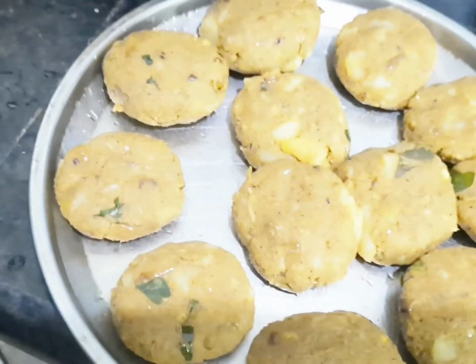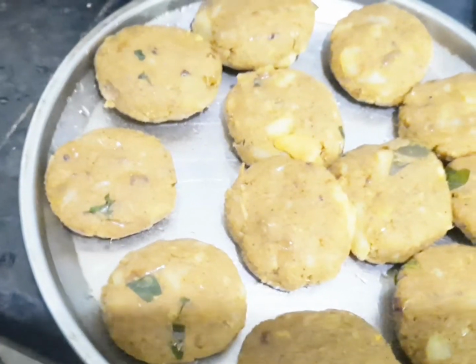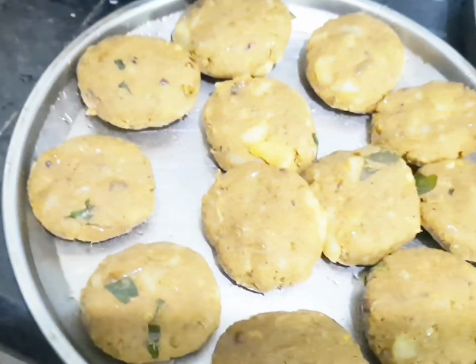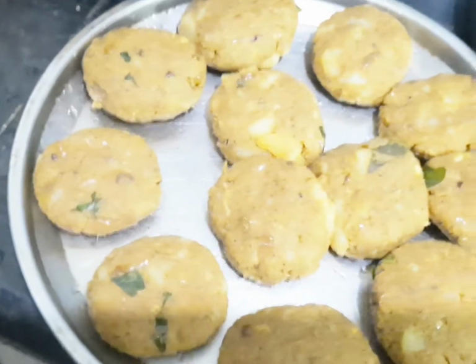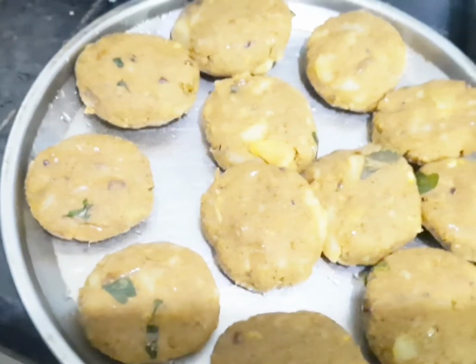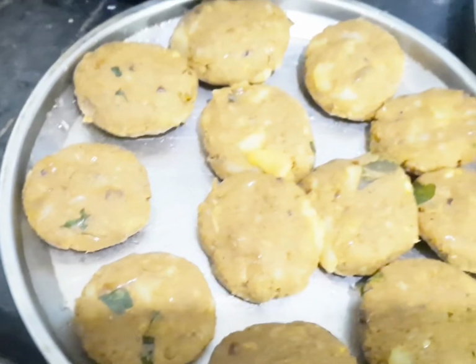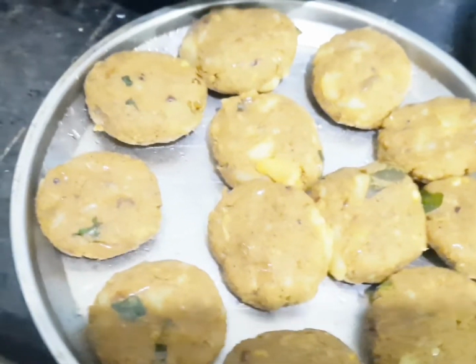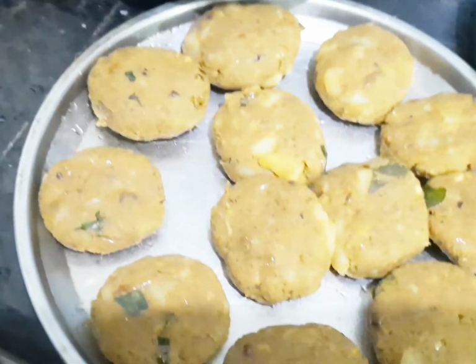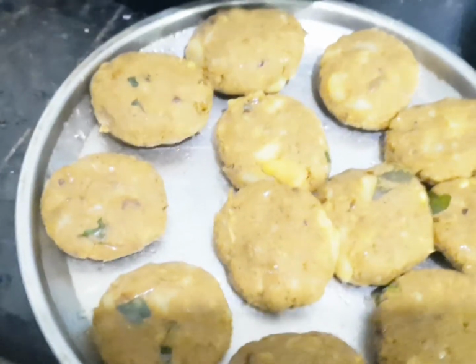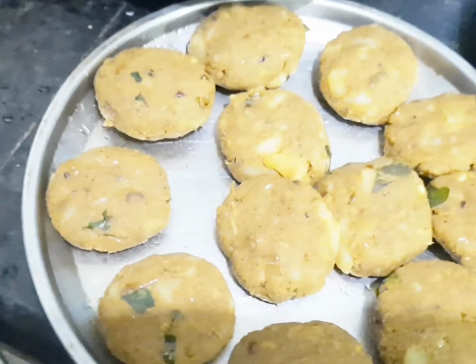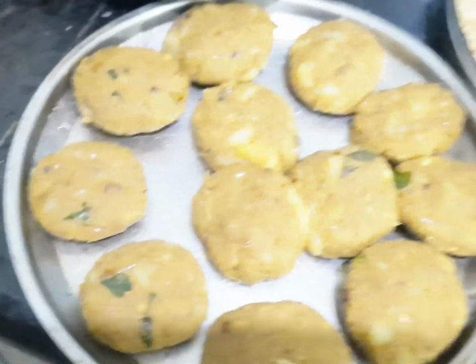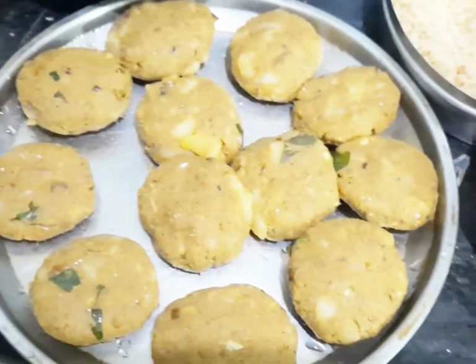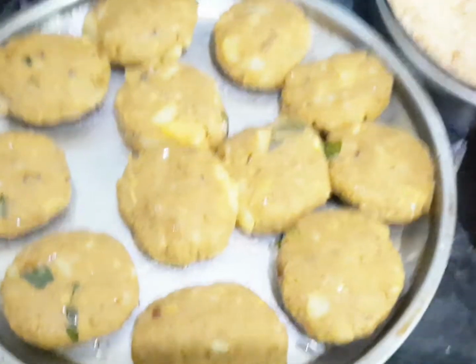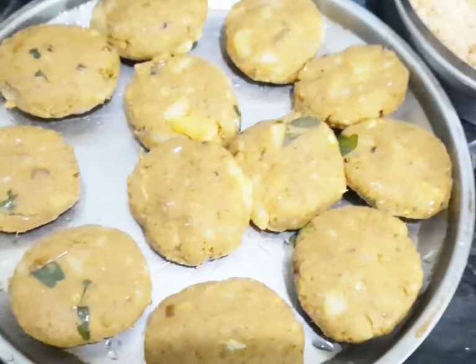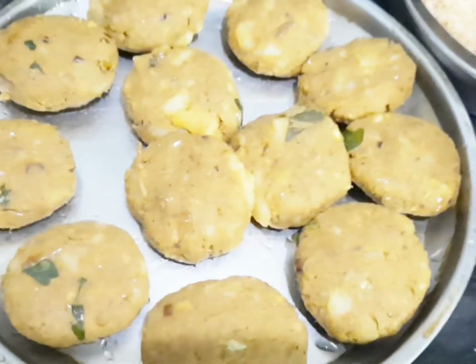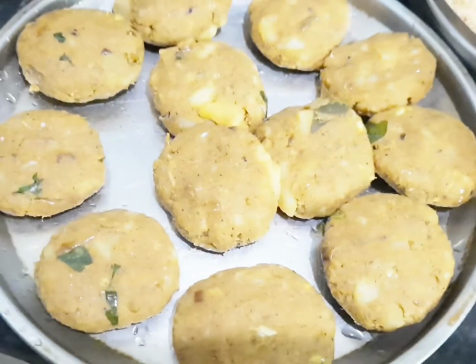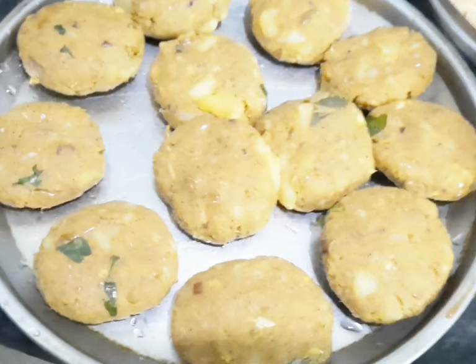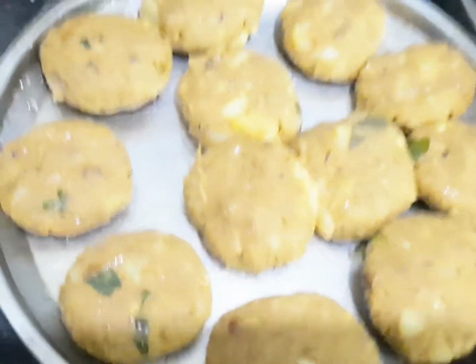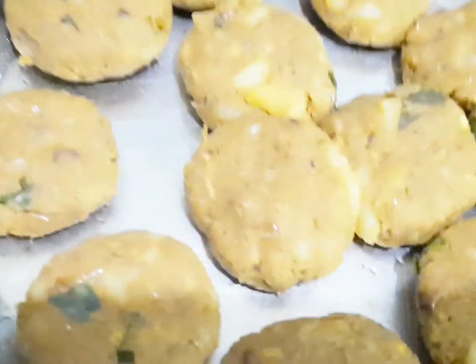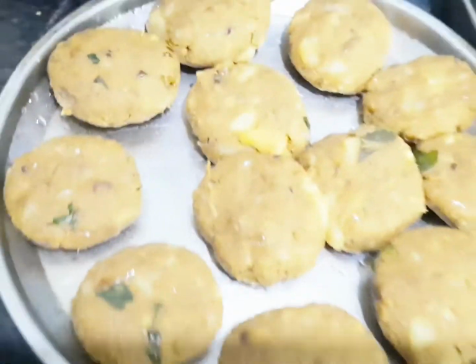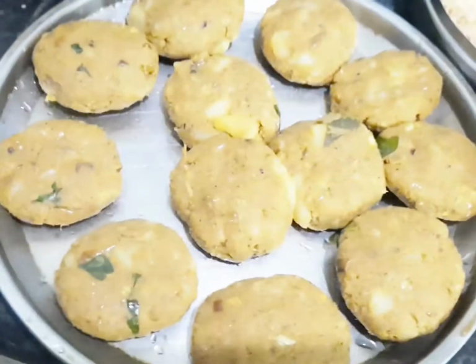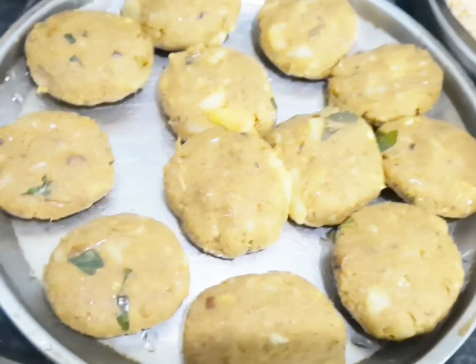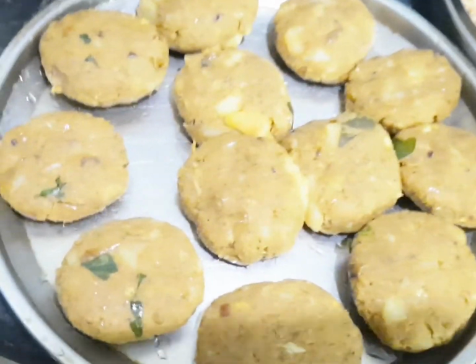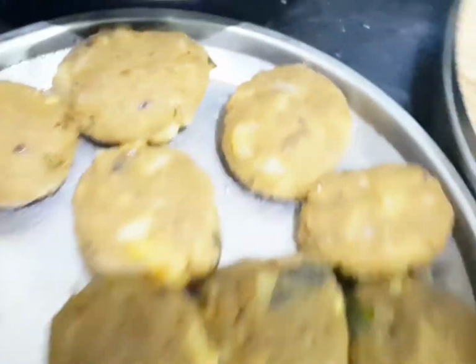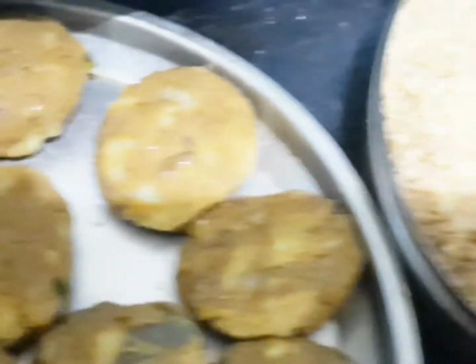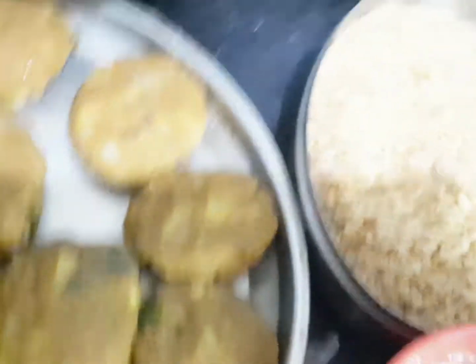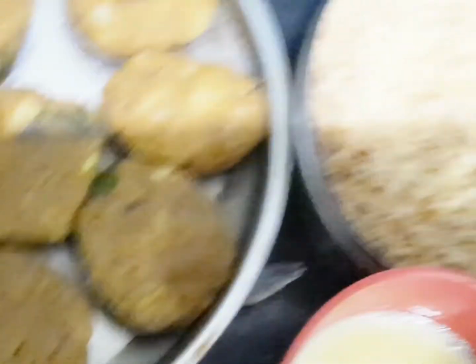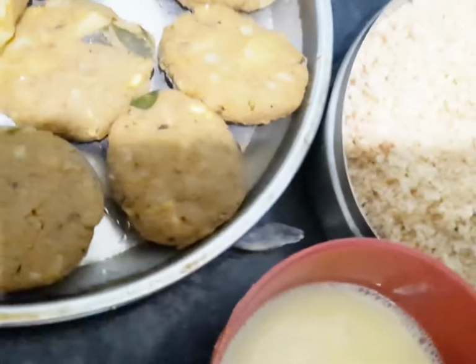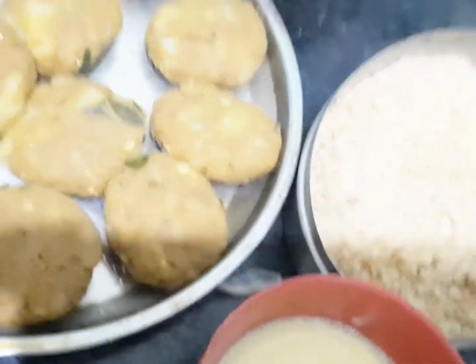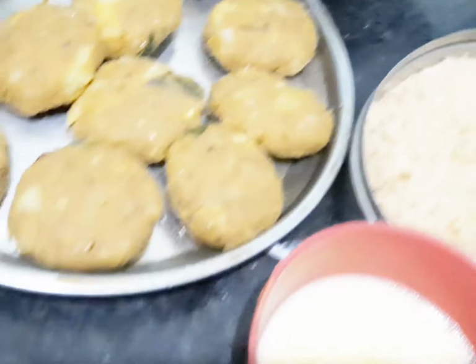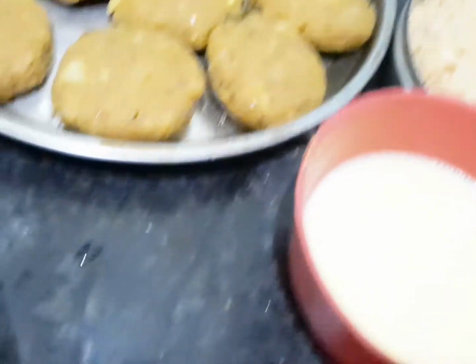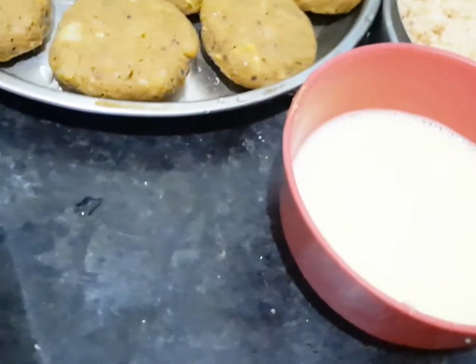I will mix the potatoes in the pot. I will mix it in the shape. I will mix the bread and mix it in the pot.